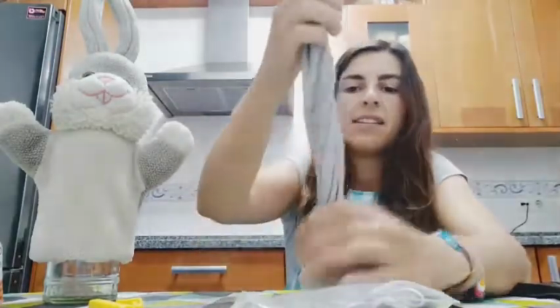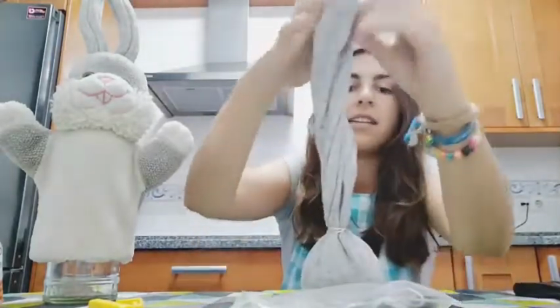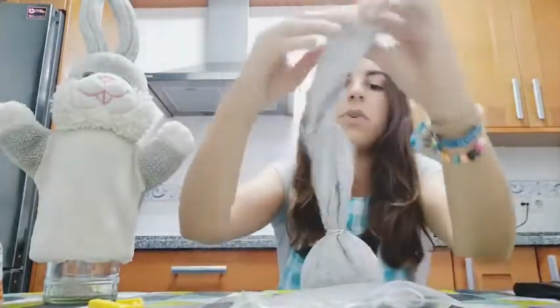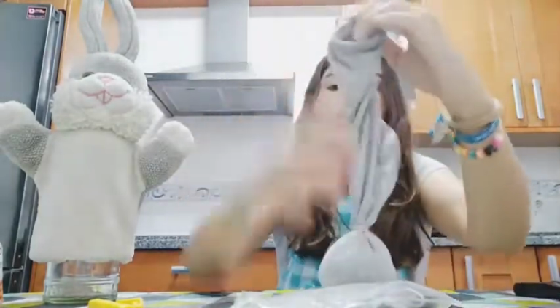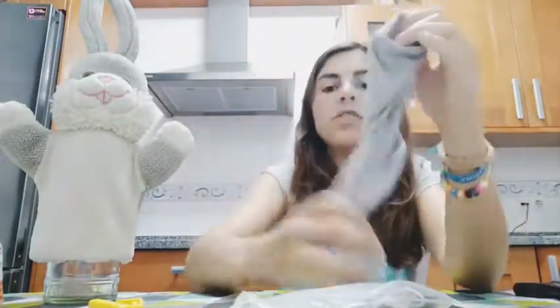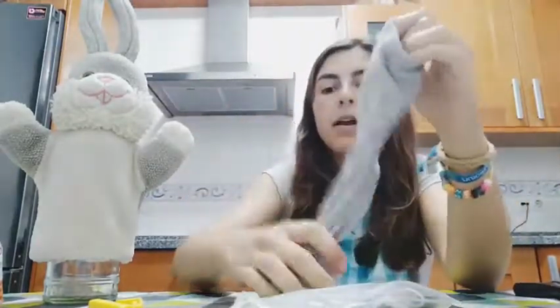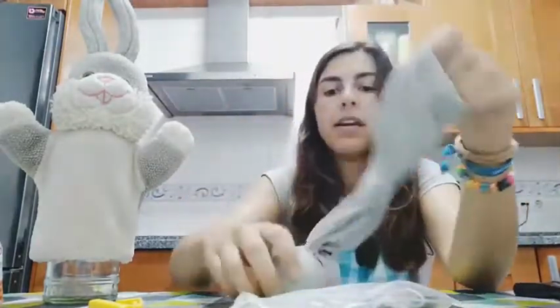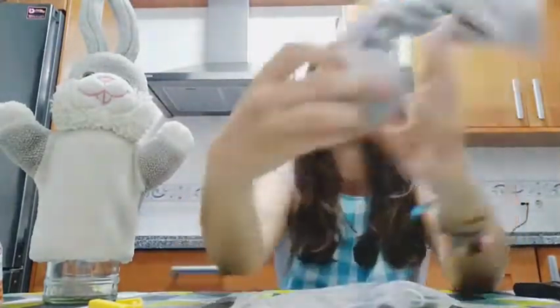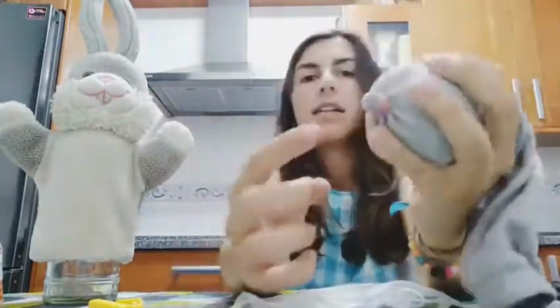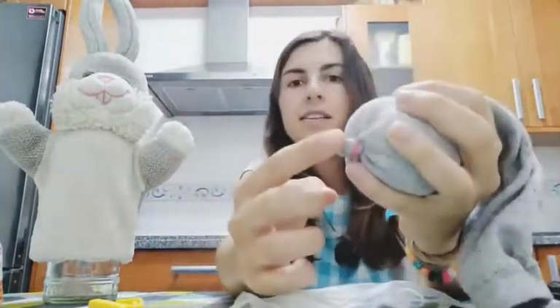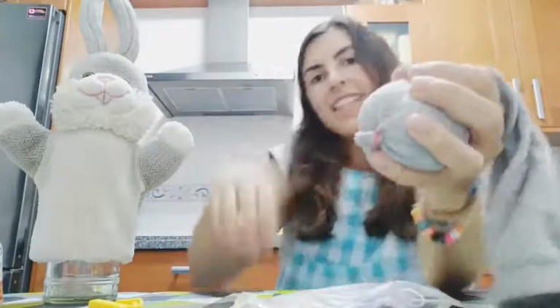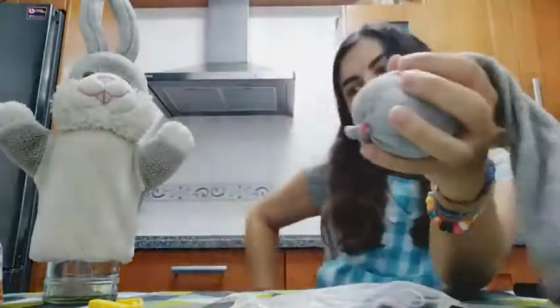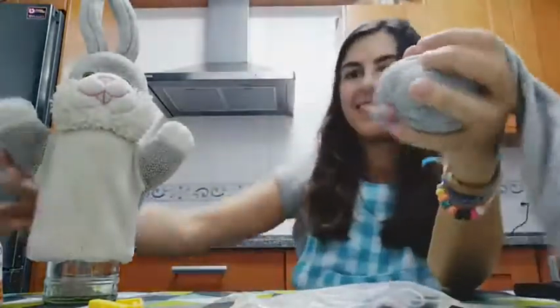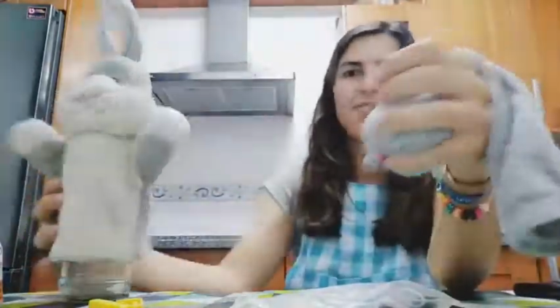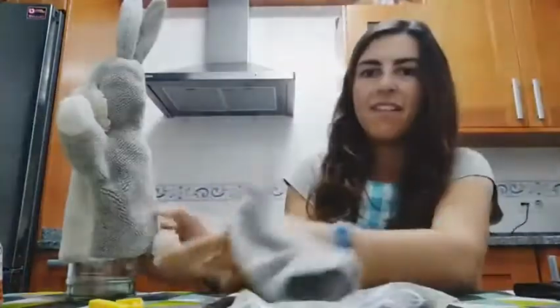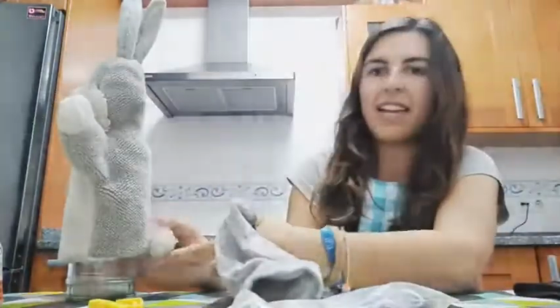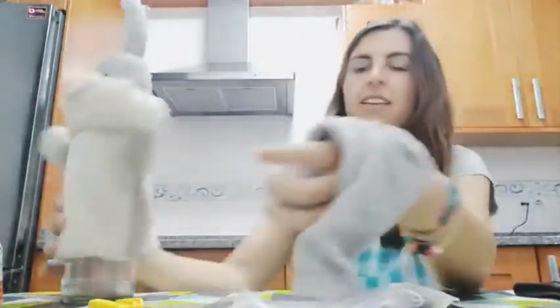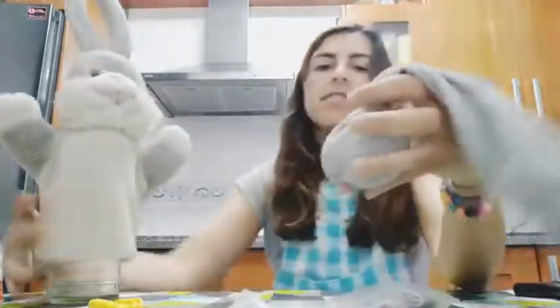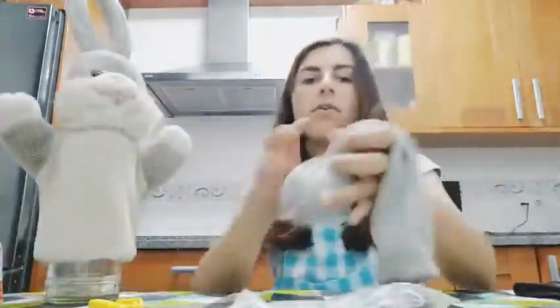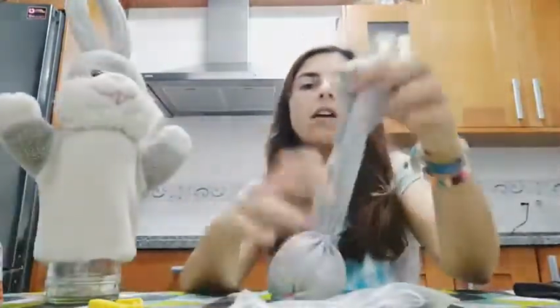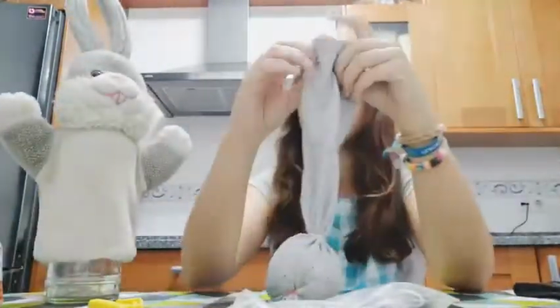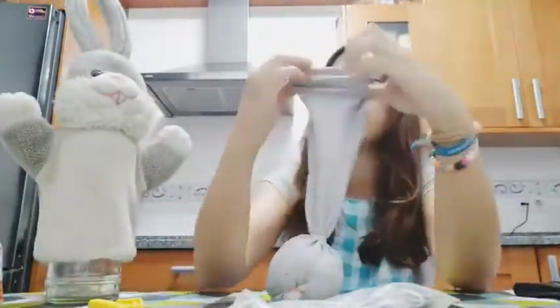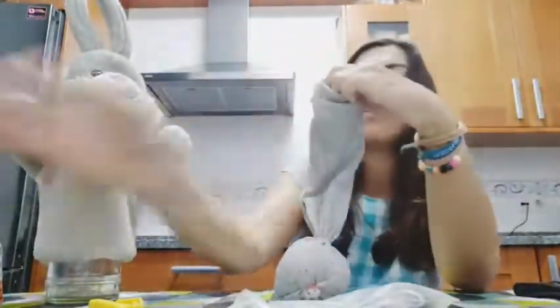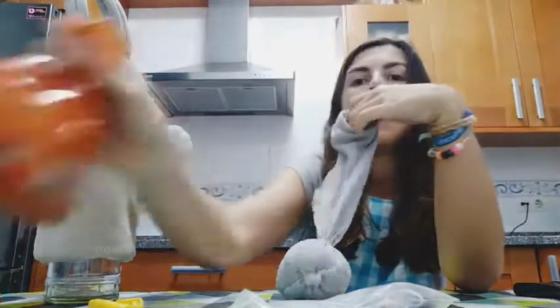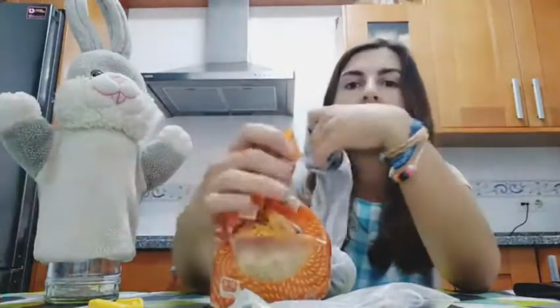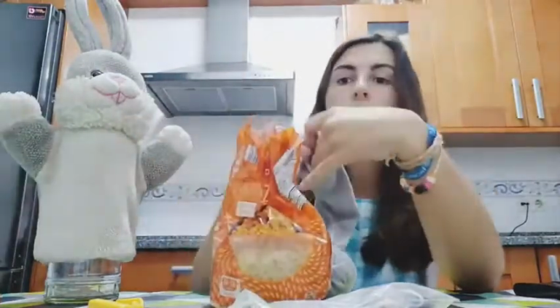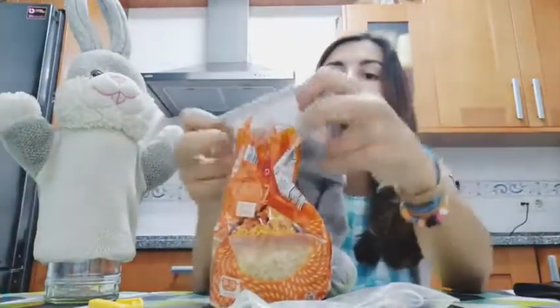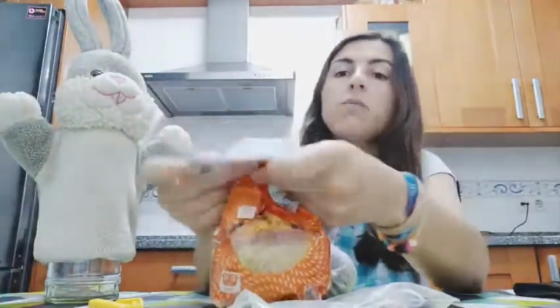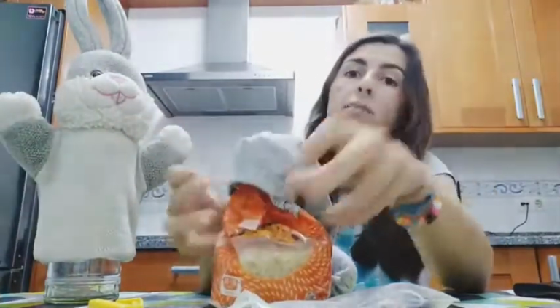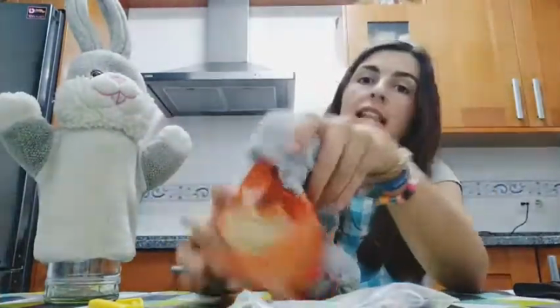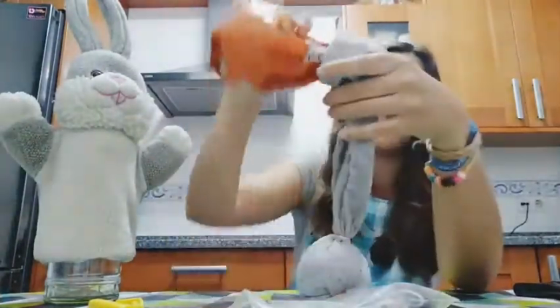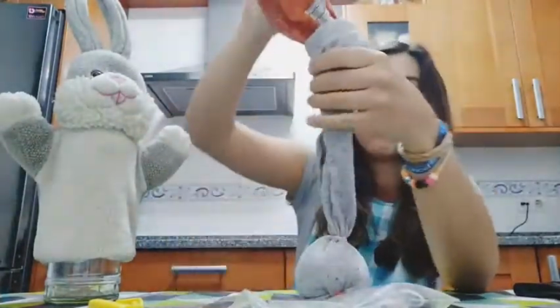Excellent! Now I'm going to put a little elastic band here. This is the body and this is the tail — the rabbit's tail. Now I'm going to do the head, and to do the head we need rice, but less than before.